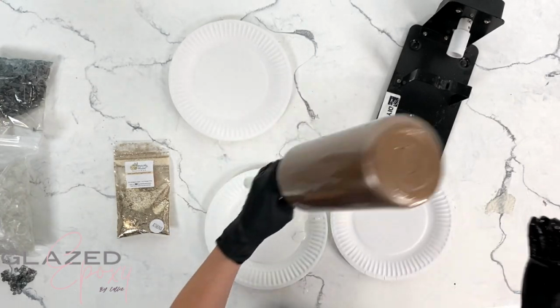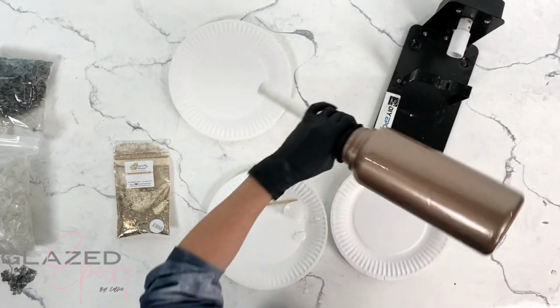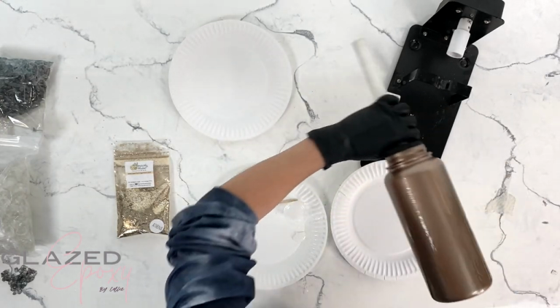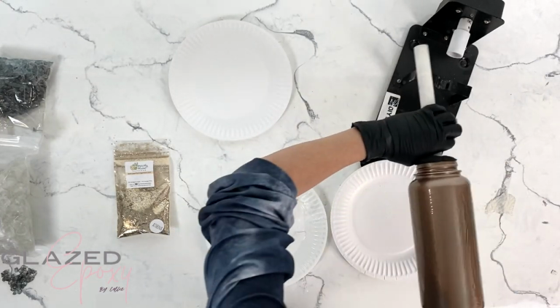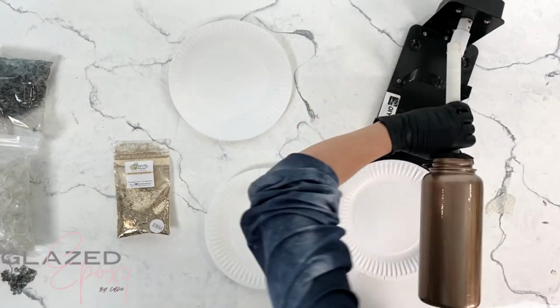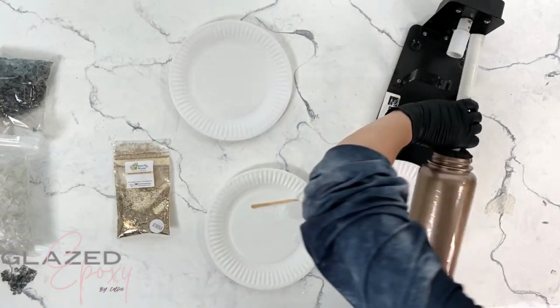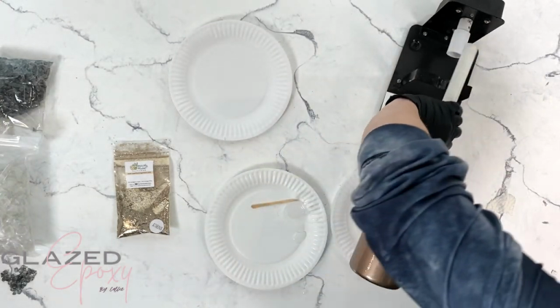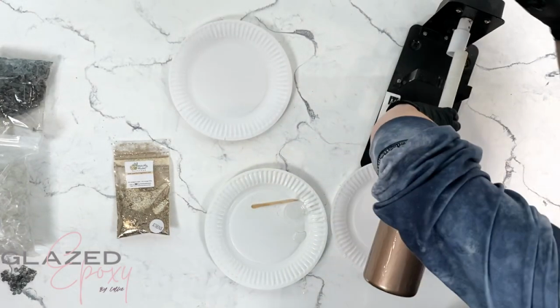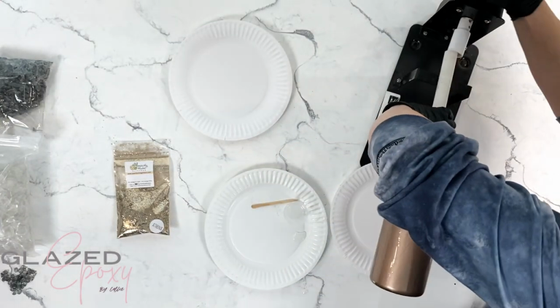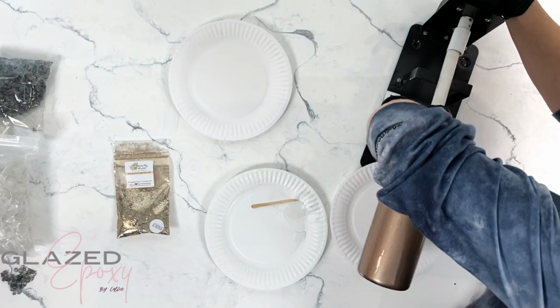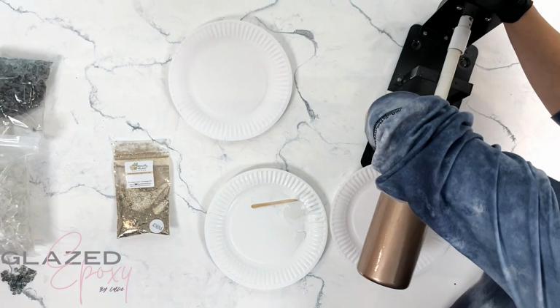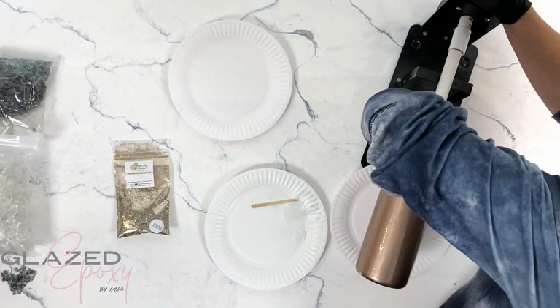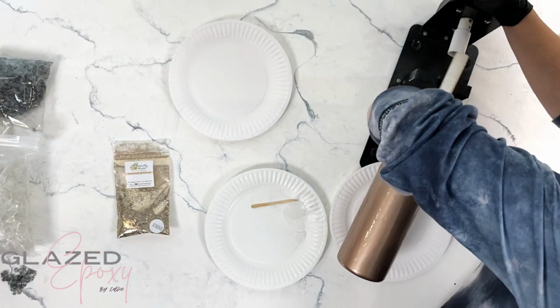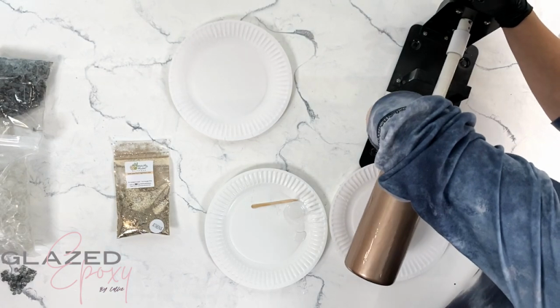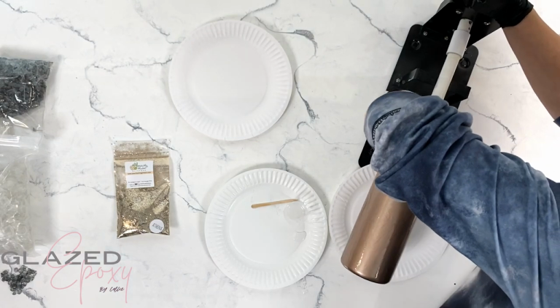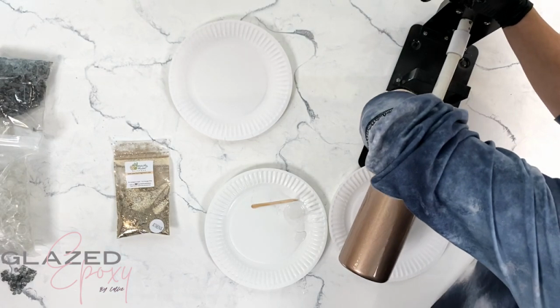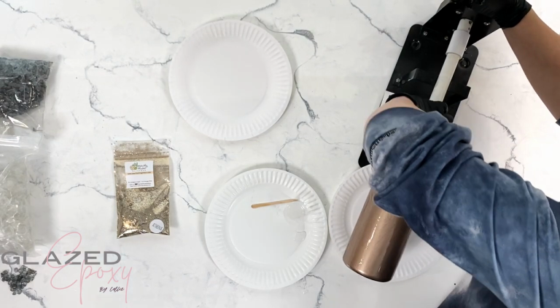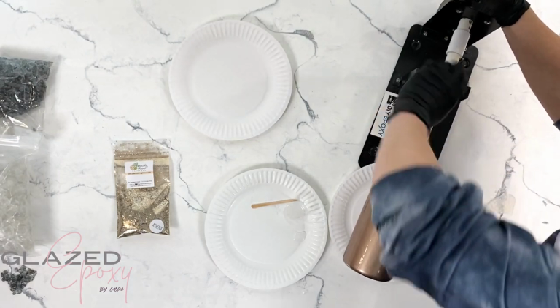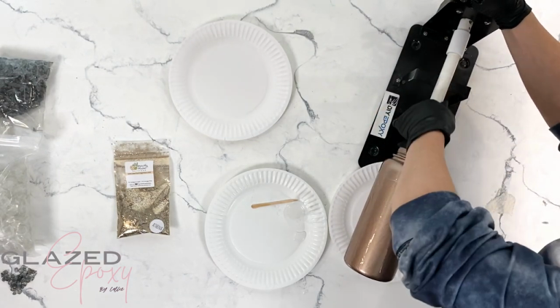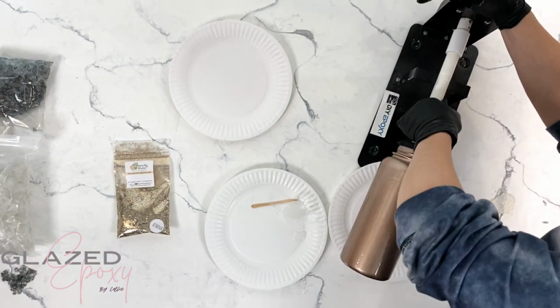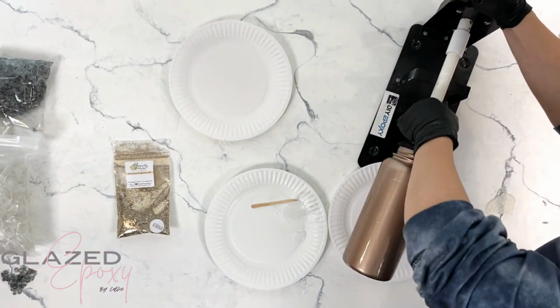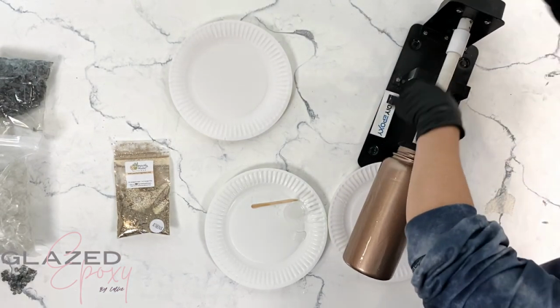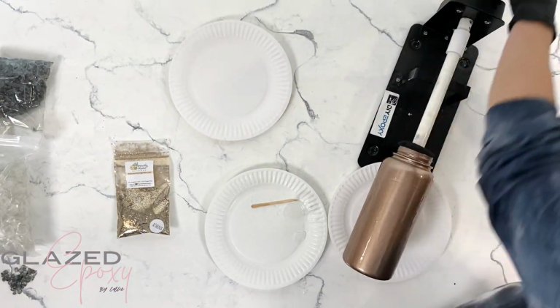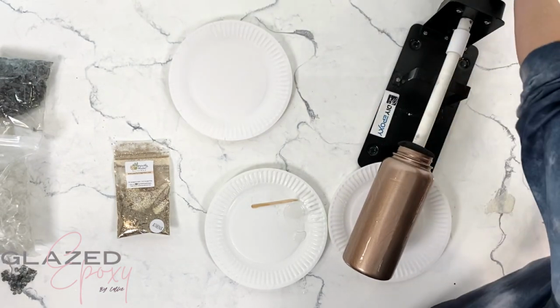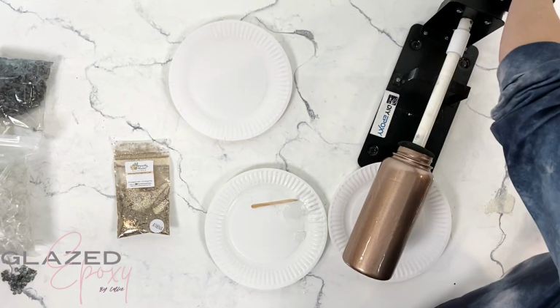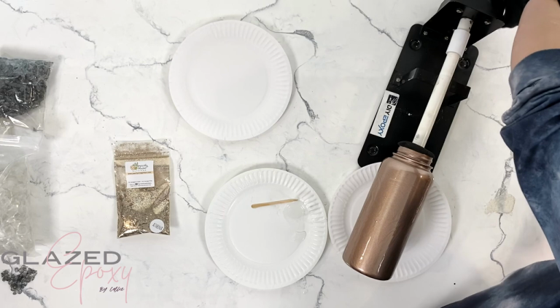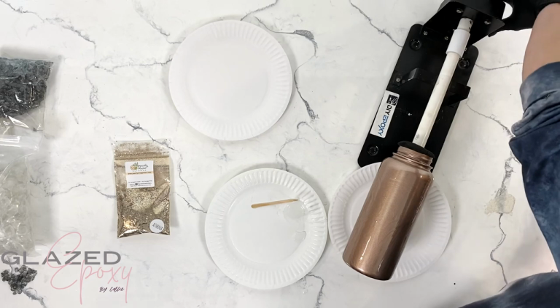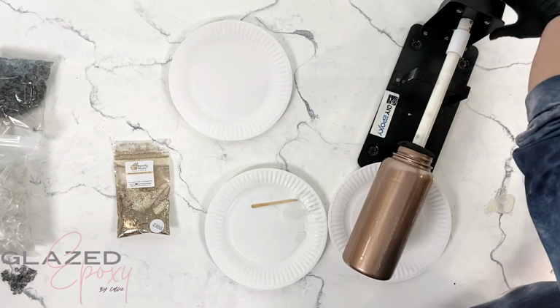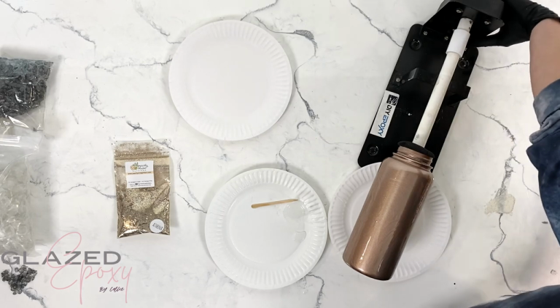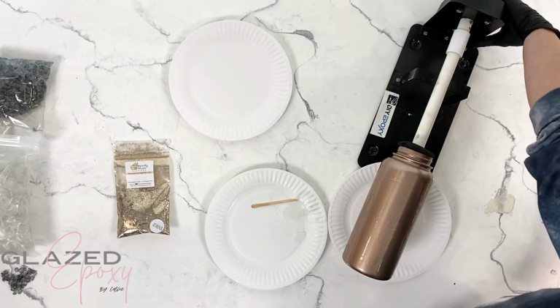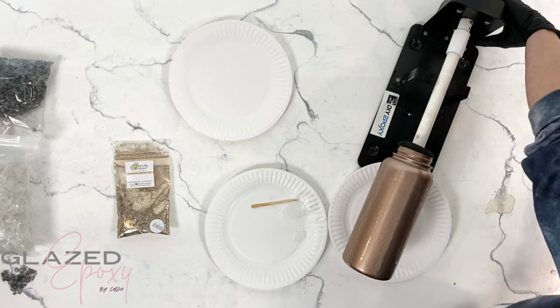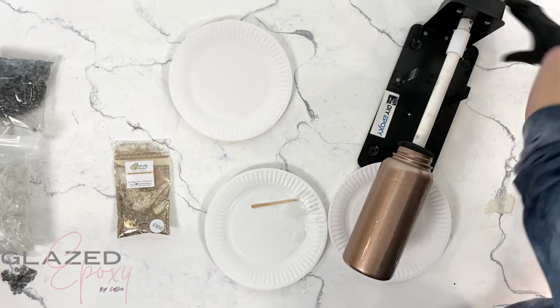Once that's on there, put it back on the turner and let it turn for a couple of minutes so you don't have any globby parts - it just smooths out and is nice and even.